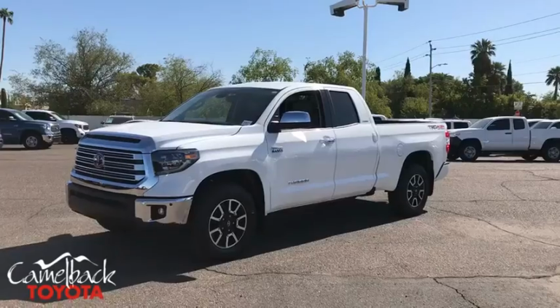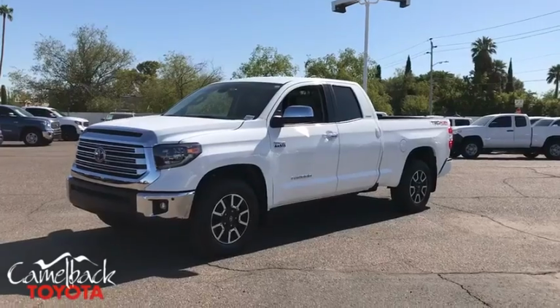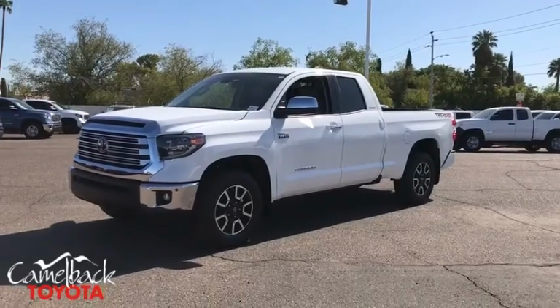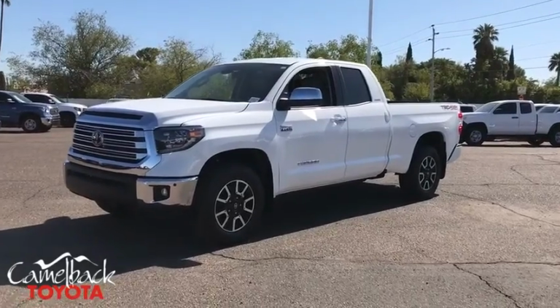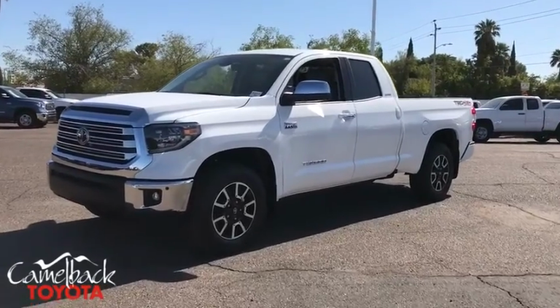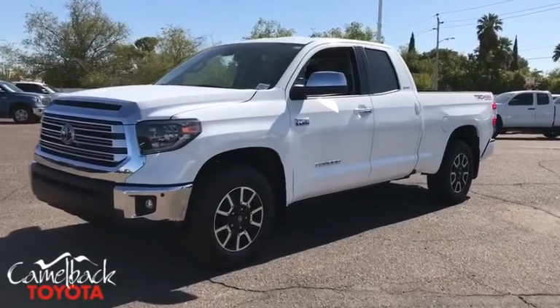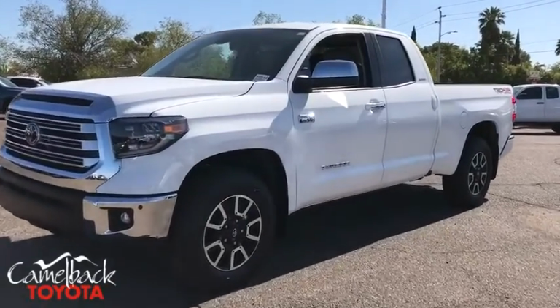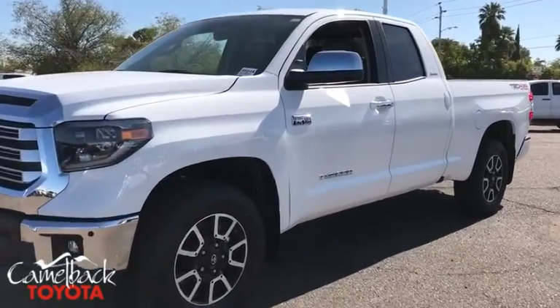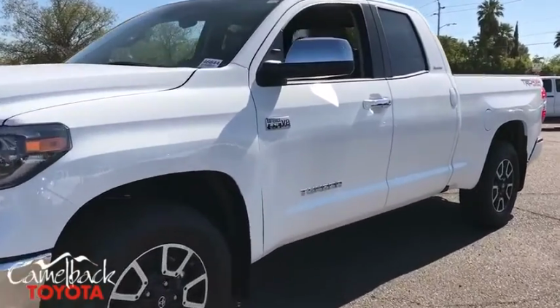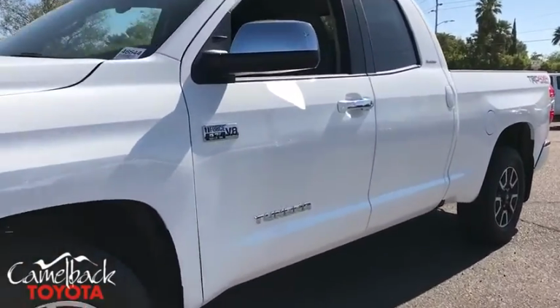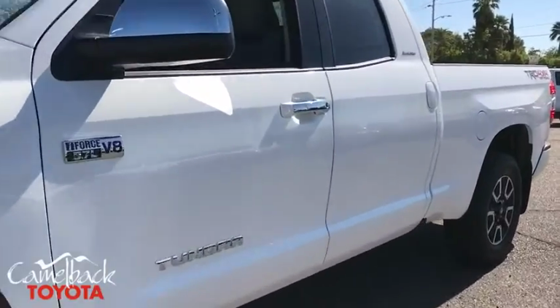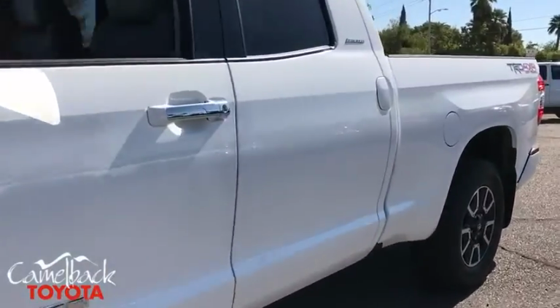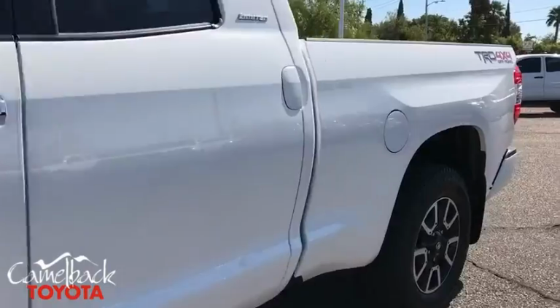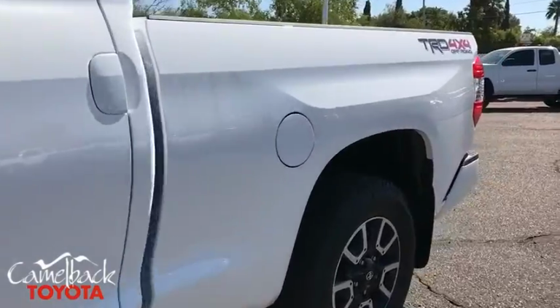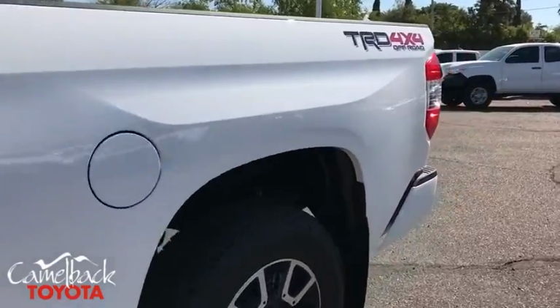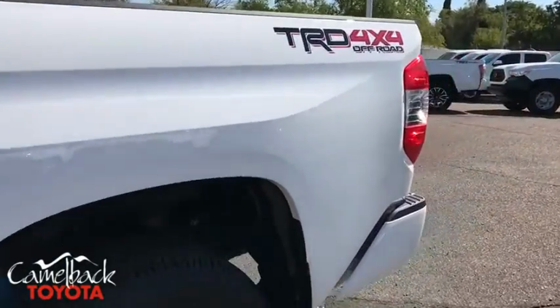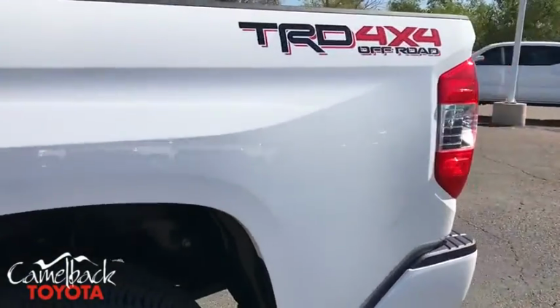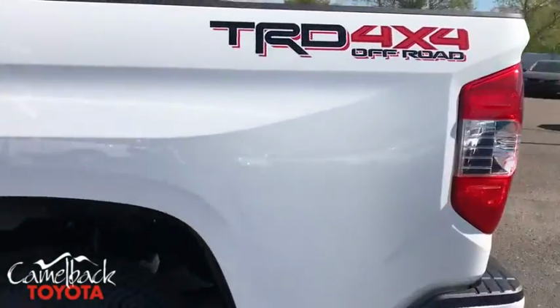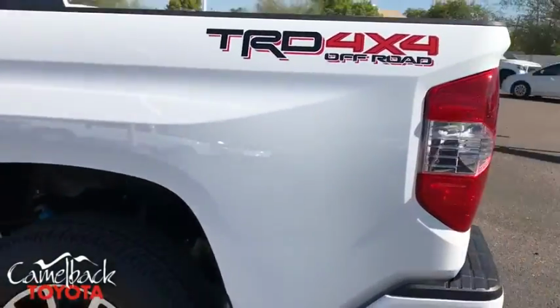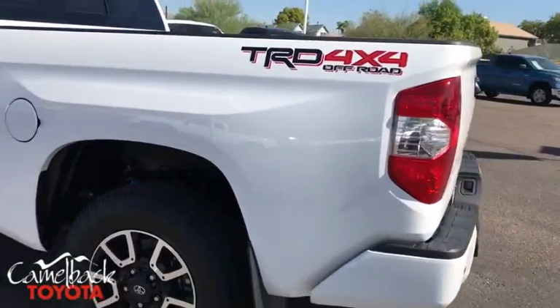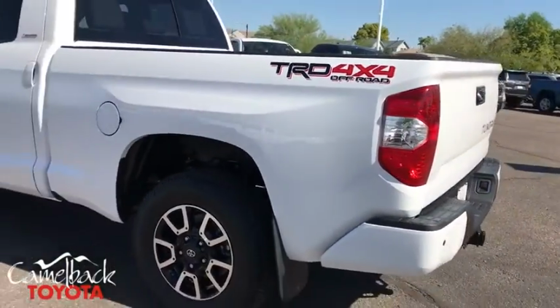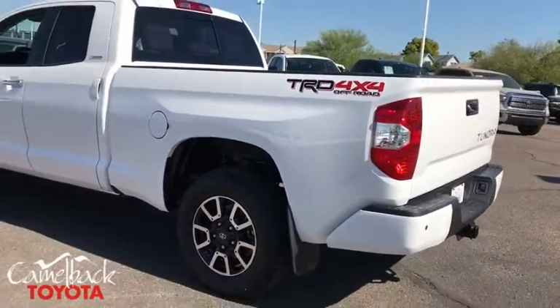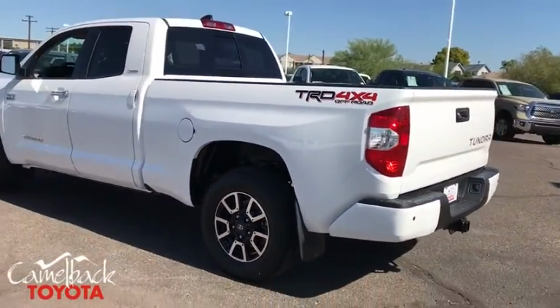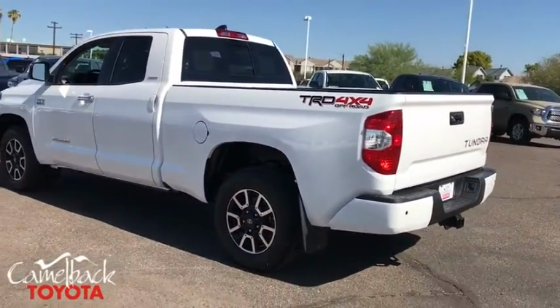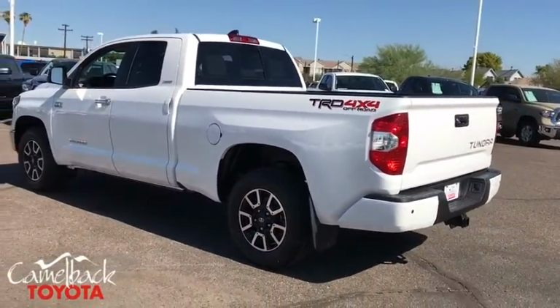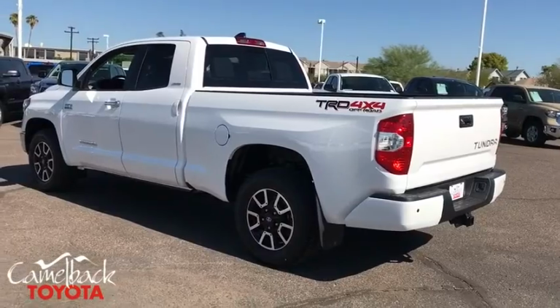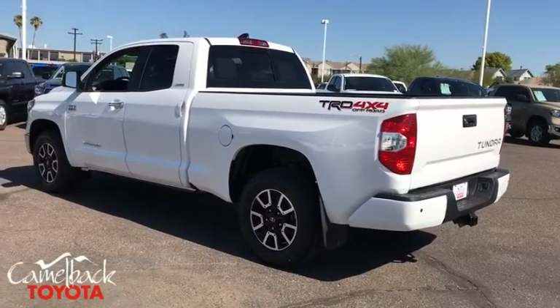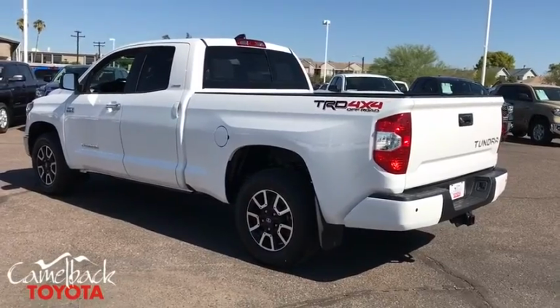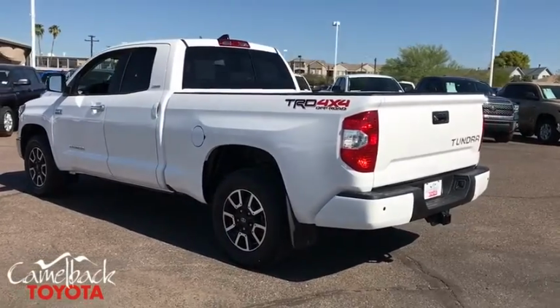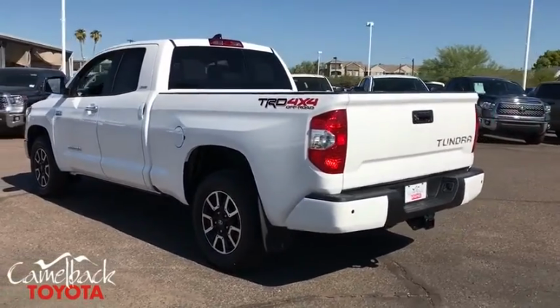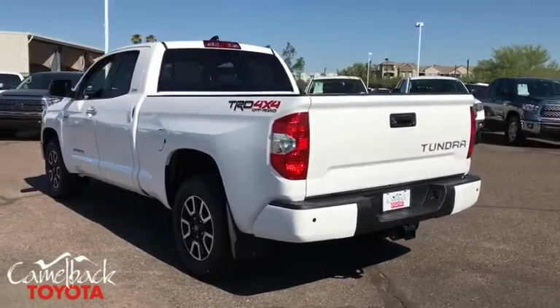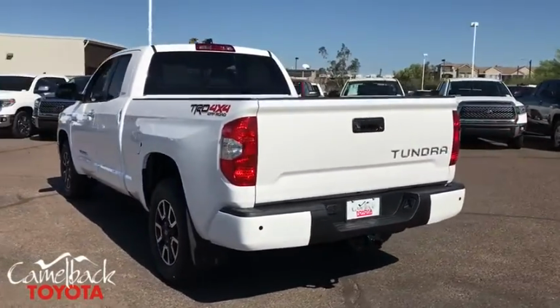We are pleased to show you the 2020 Toyota Tundra. Tundra has a number of unique features useful for those using it as a work truck, including extra-large door handles, a deck rail system, and an integrated tow hitch.